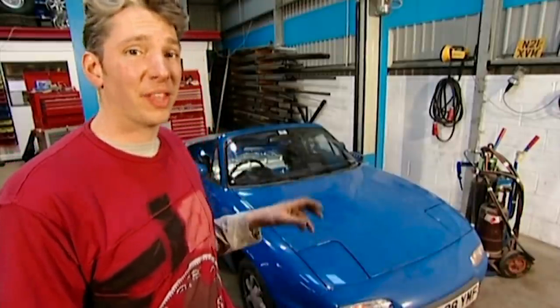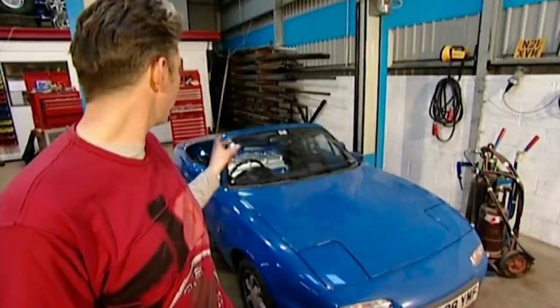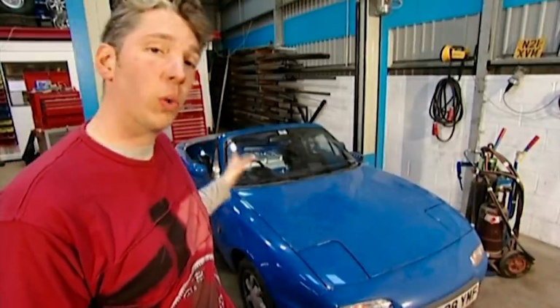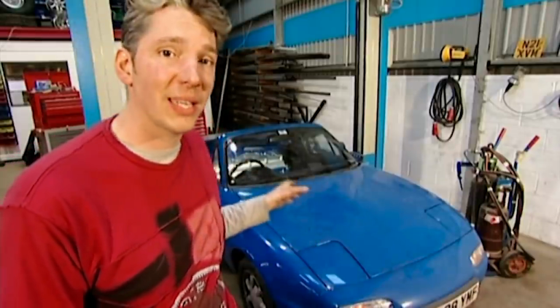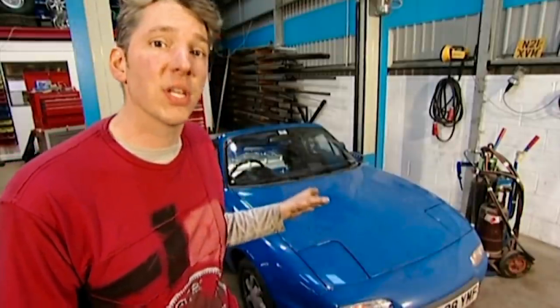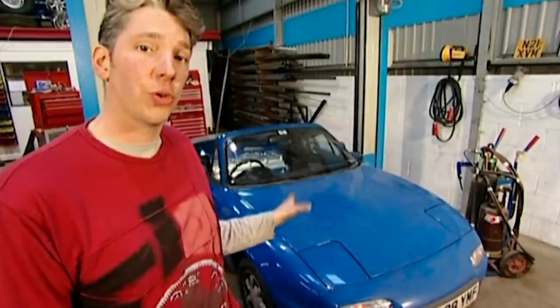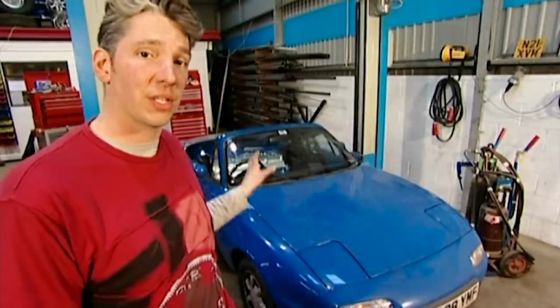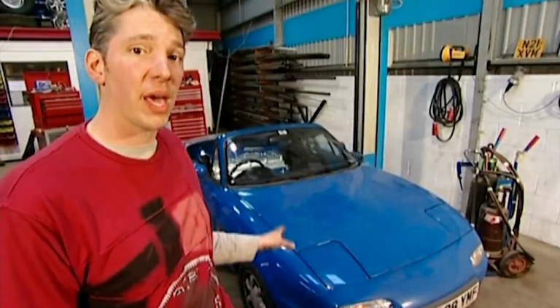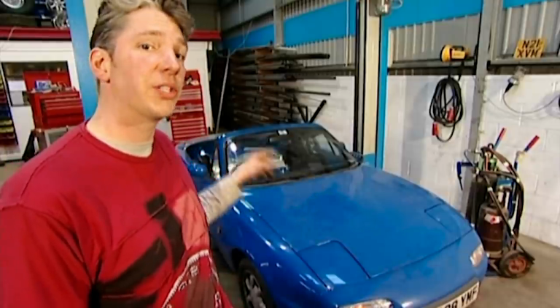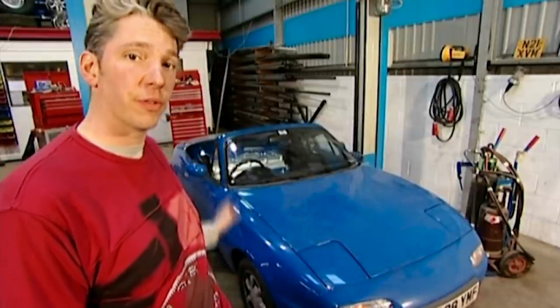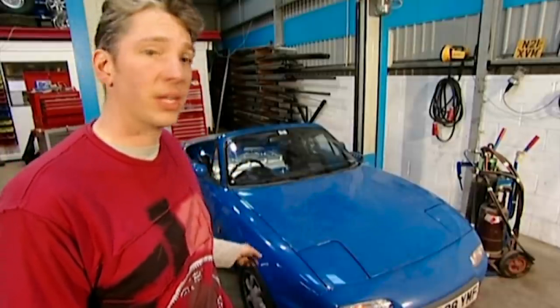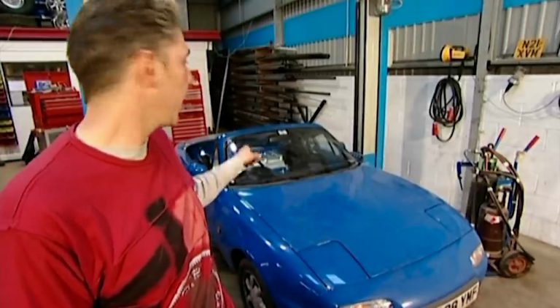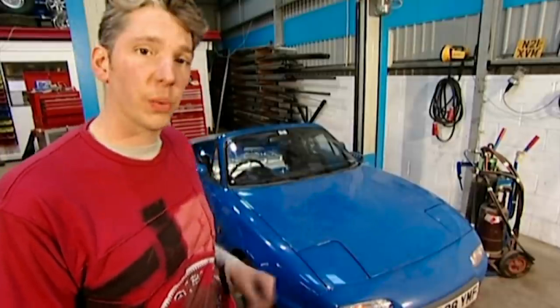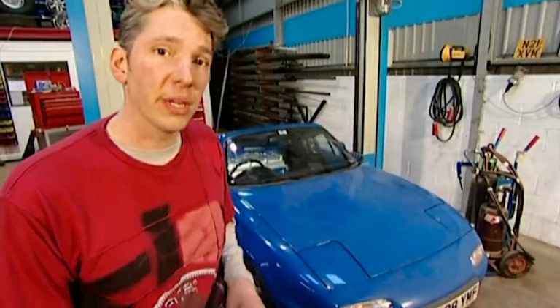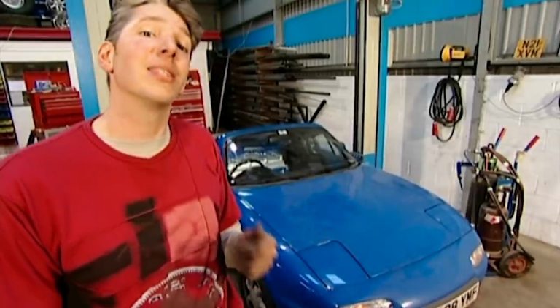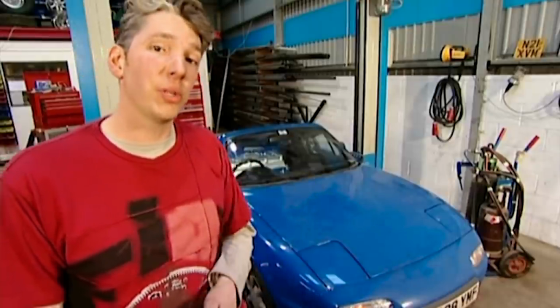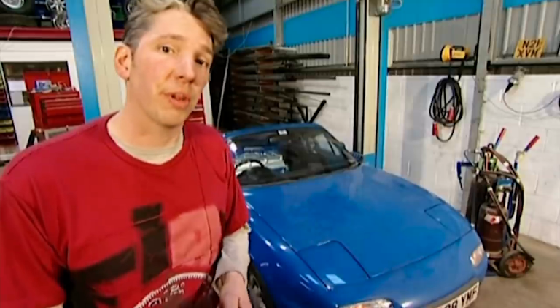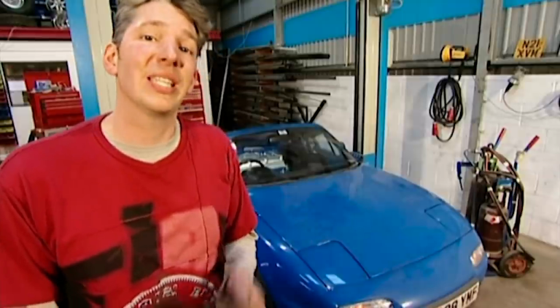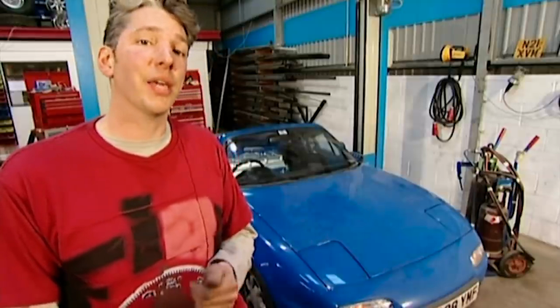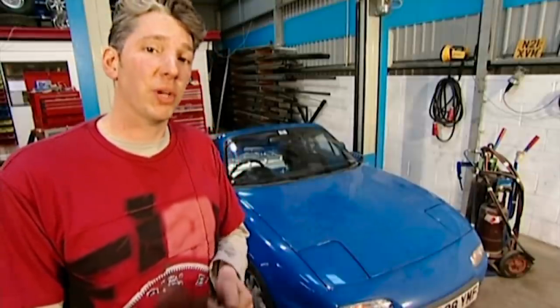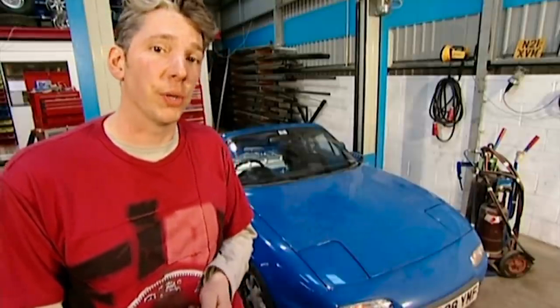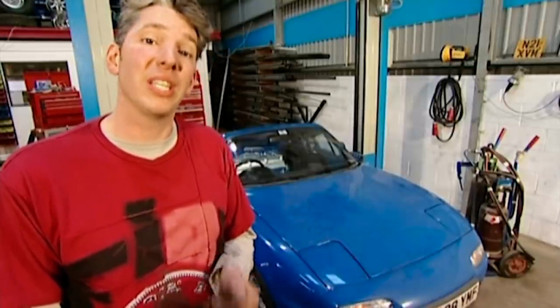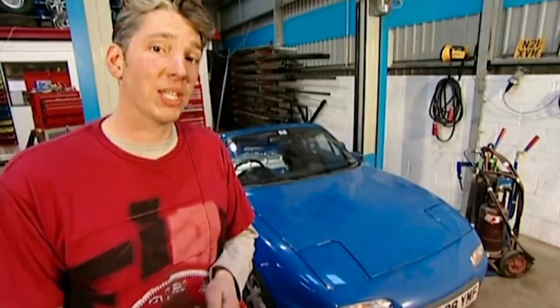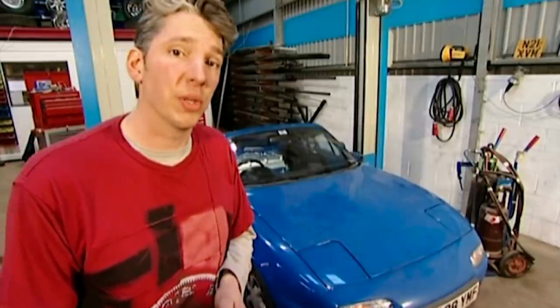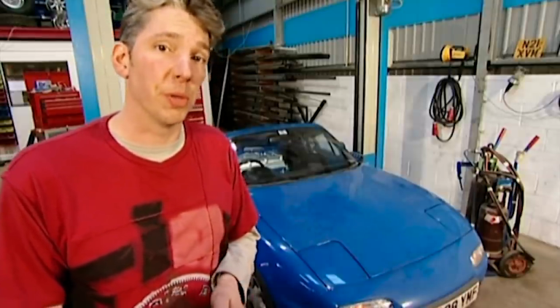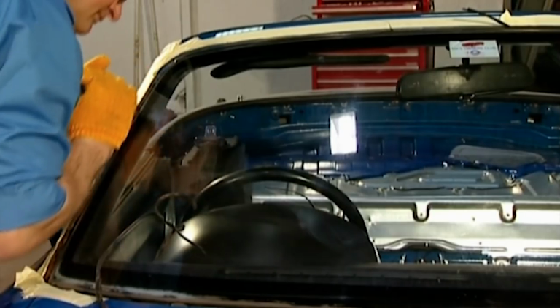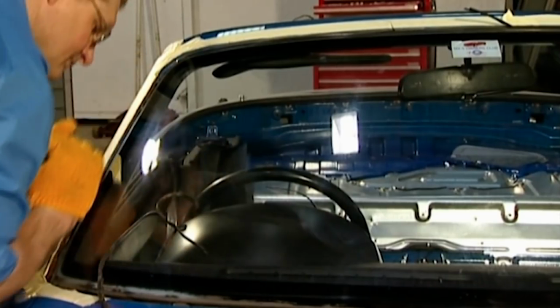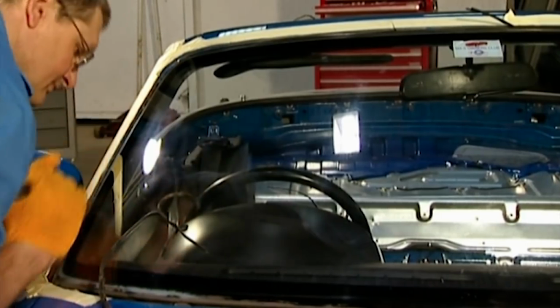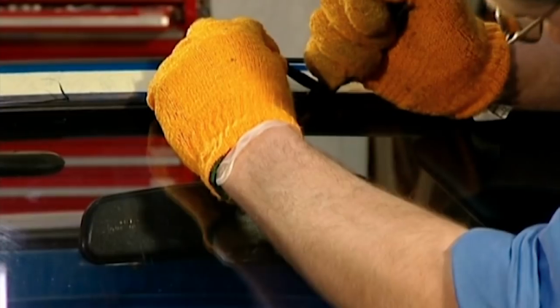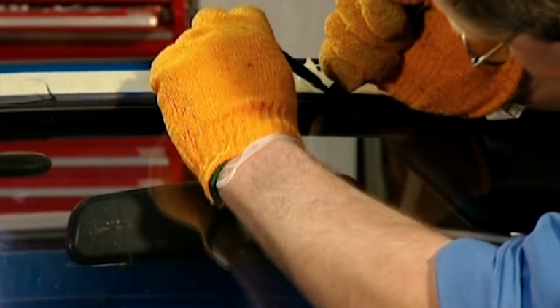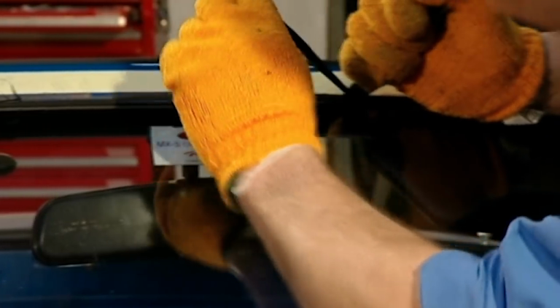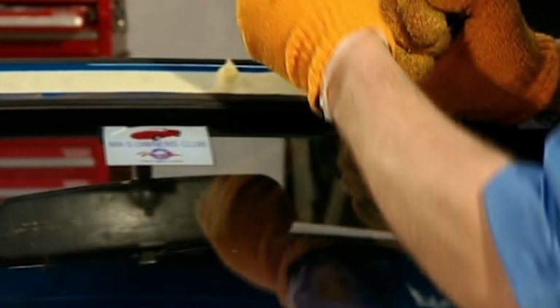The thing is that rust can be quite extensive, so to make sure everything's going to be okay, I need to remove the front wings and also the windscreen. Now it's a bonded windscreen, which means it's stuck in with a special glue that needs specialist equipment to remove. So I've enlisted the help of a professional to make my life a little bit easier.